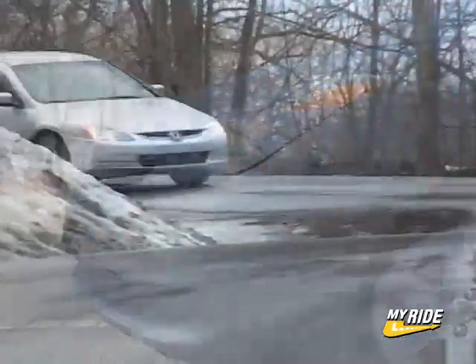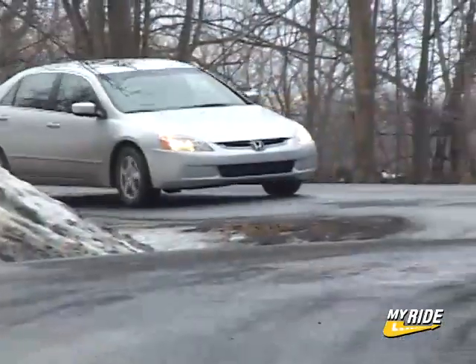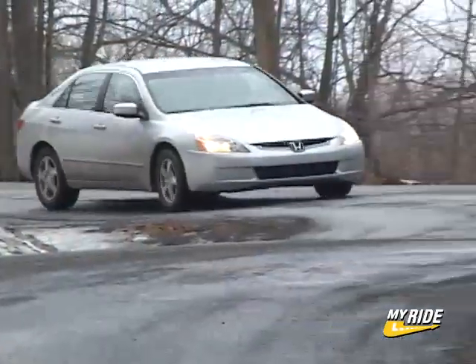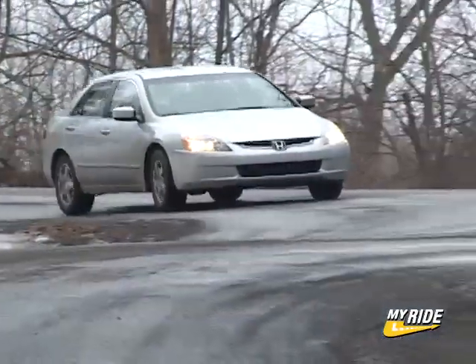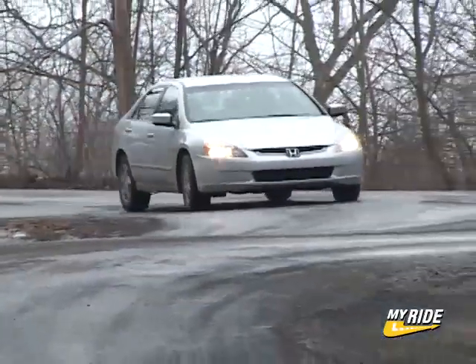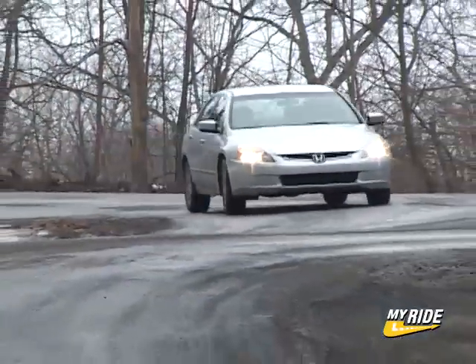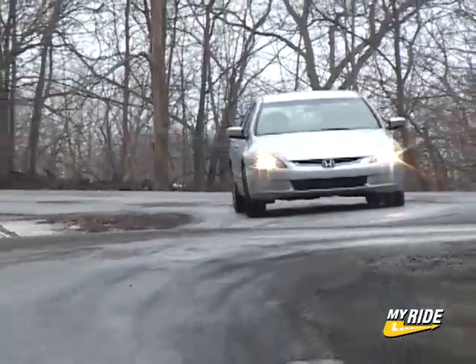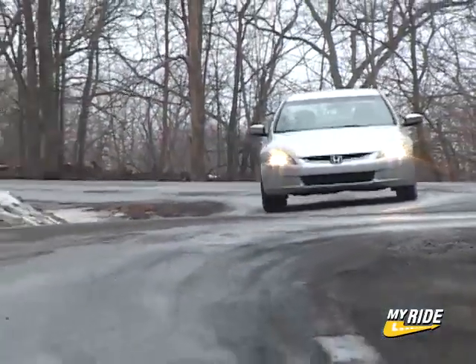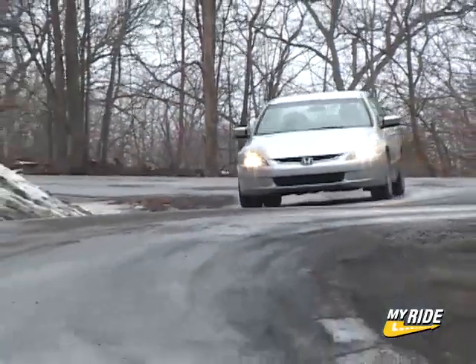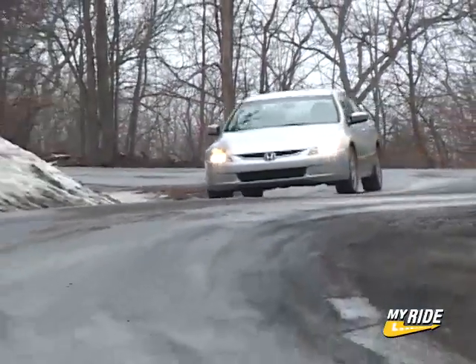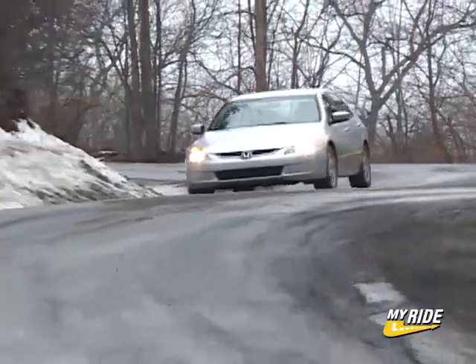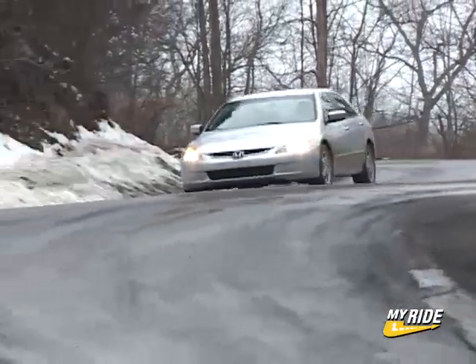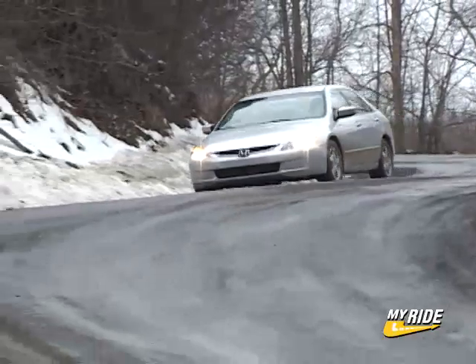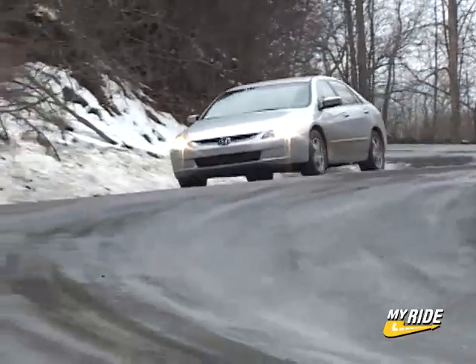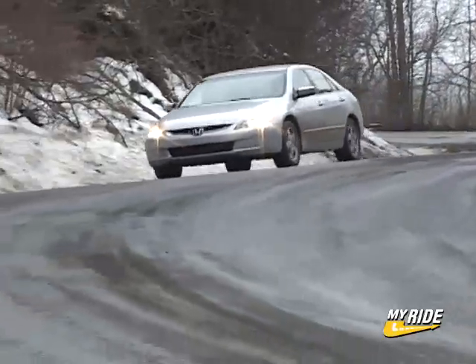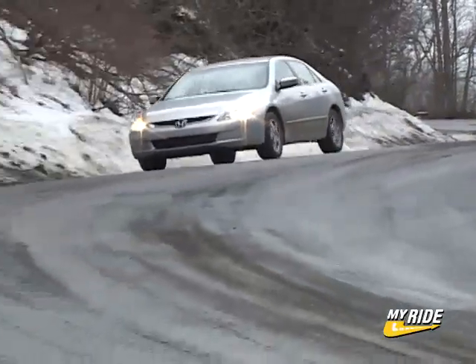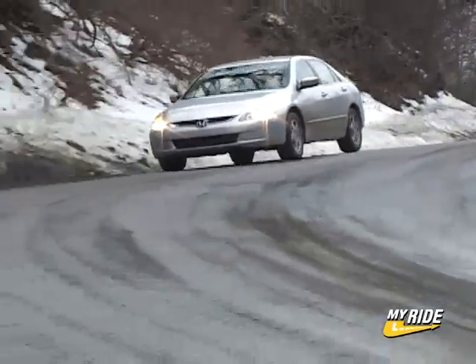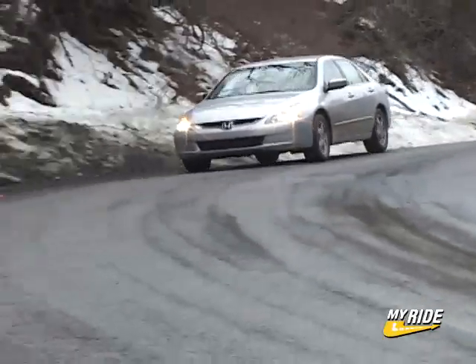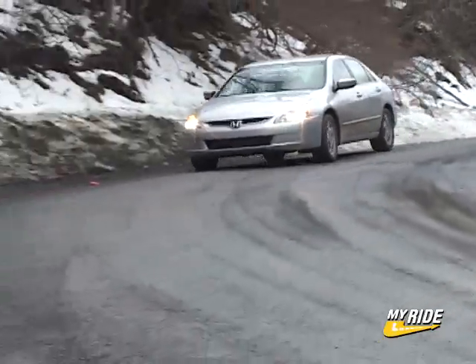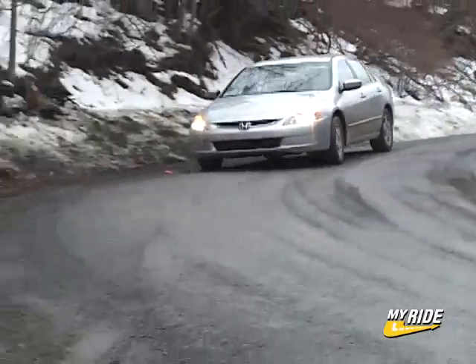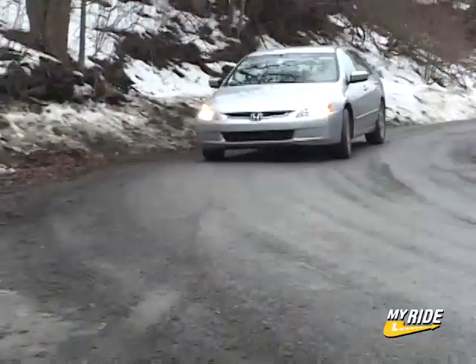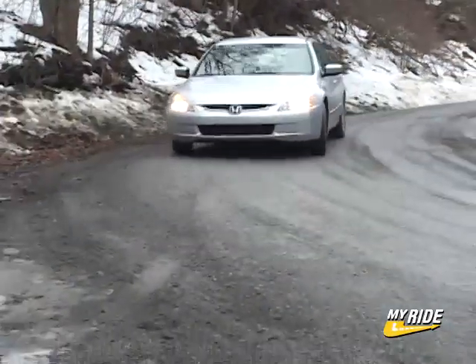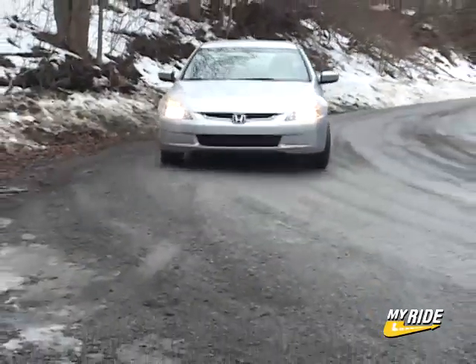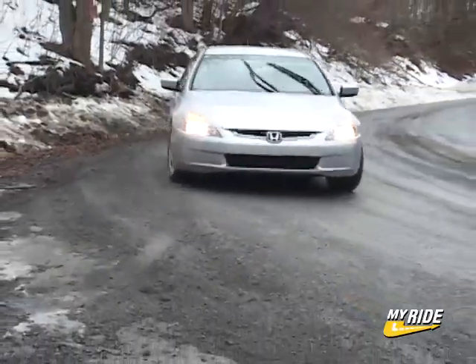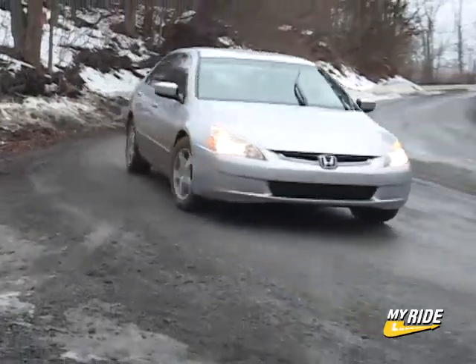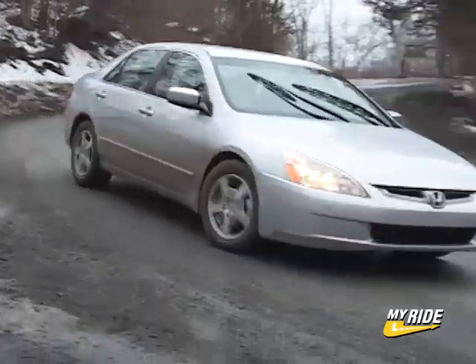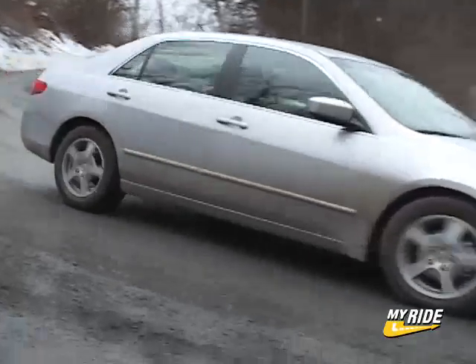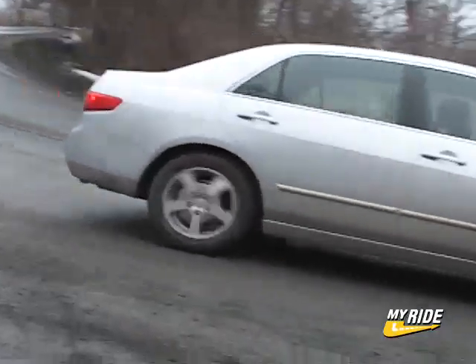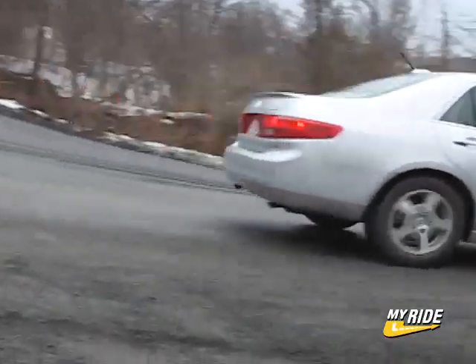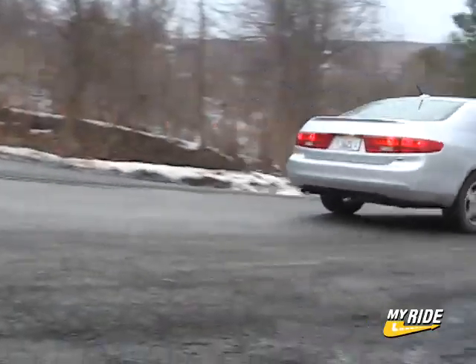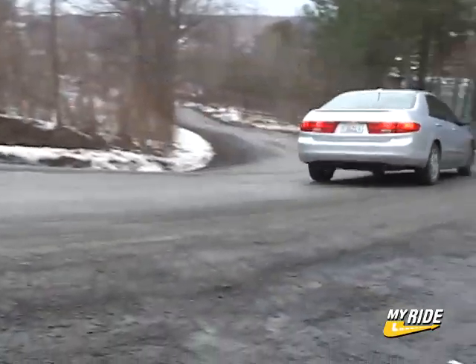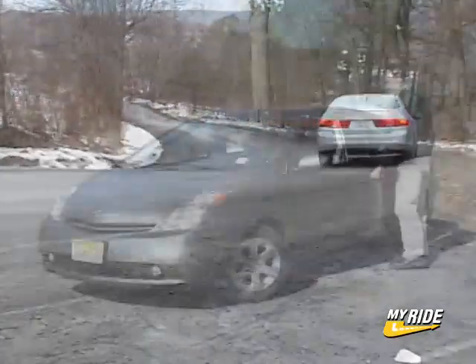The Accord Hybrid sells for about $10,000 more at $30,140. And though the premise of the two vehicles is the same — an electric motor coupled with a gasoline engine — the two vehicles are really worlds apart.